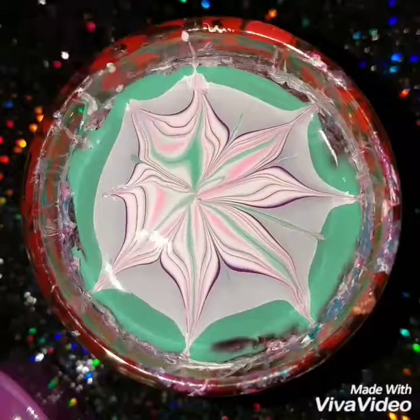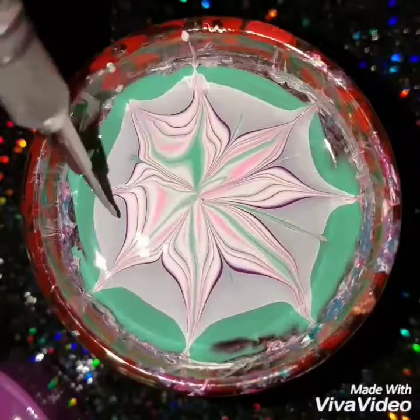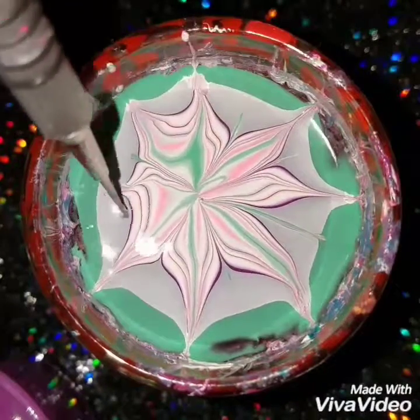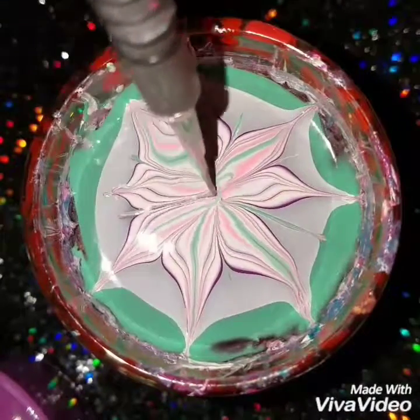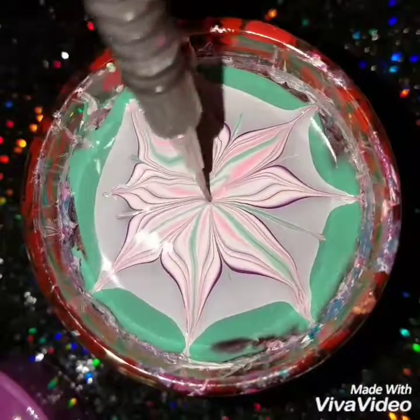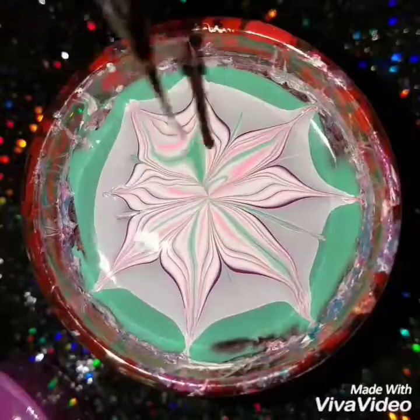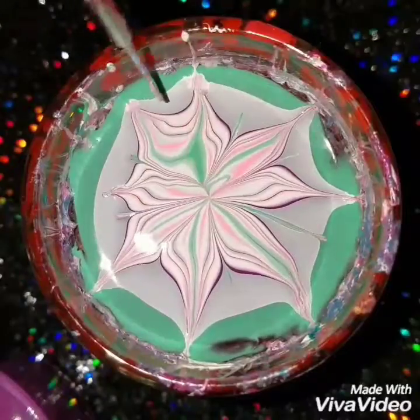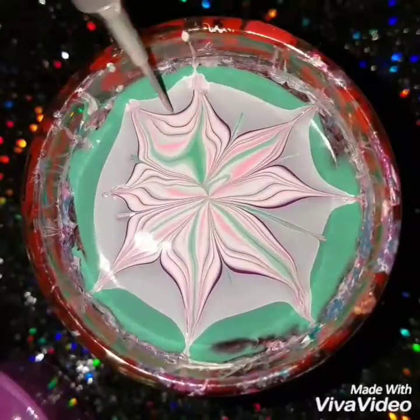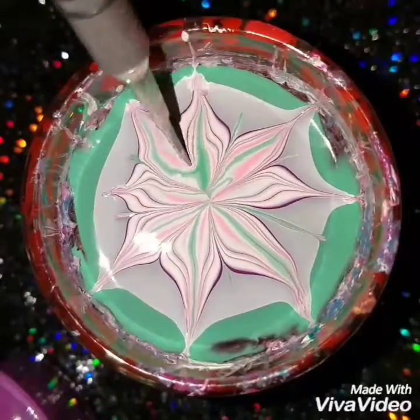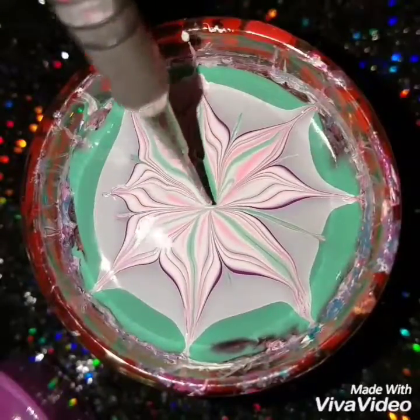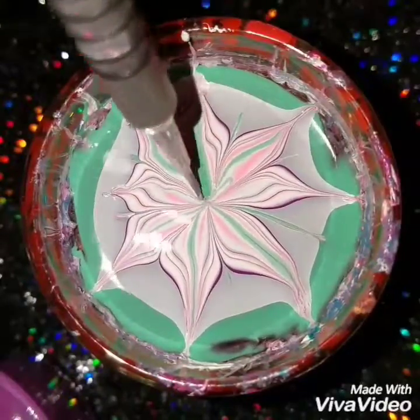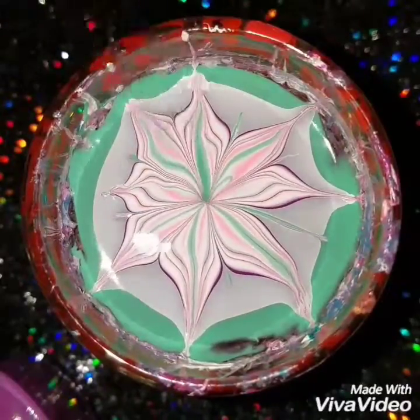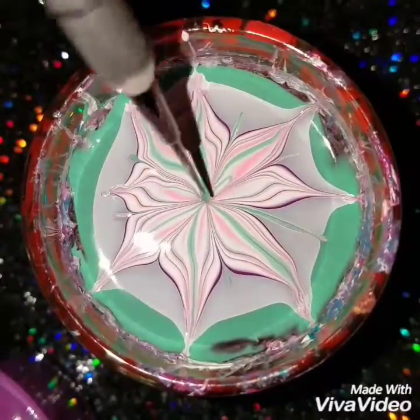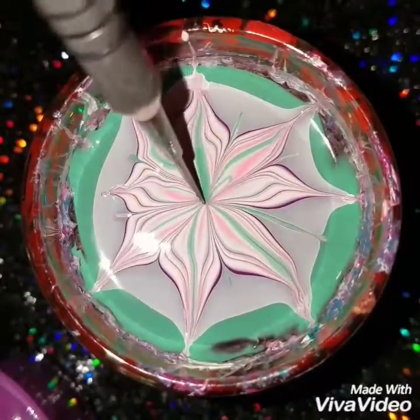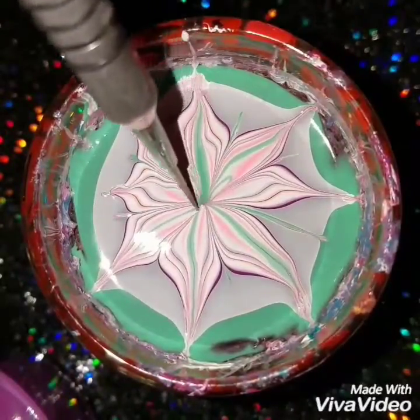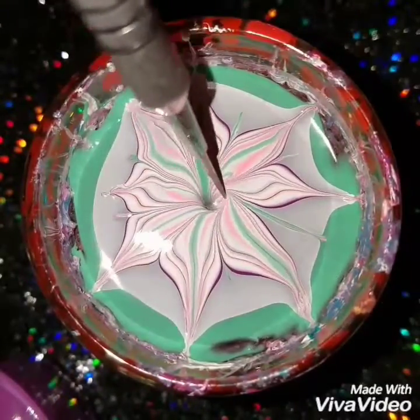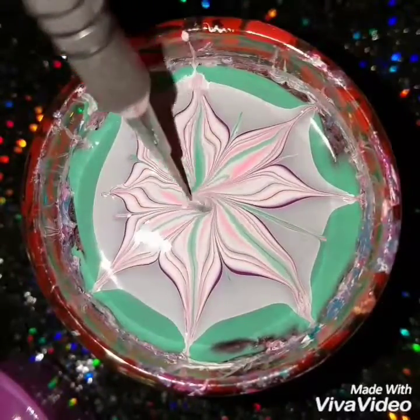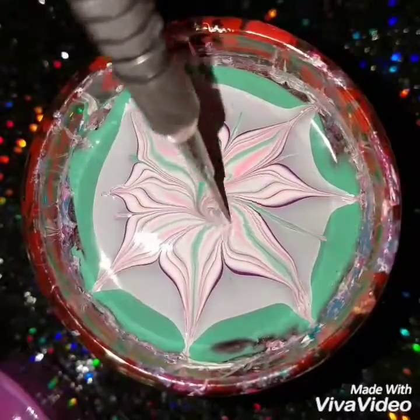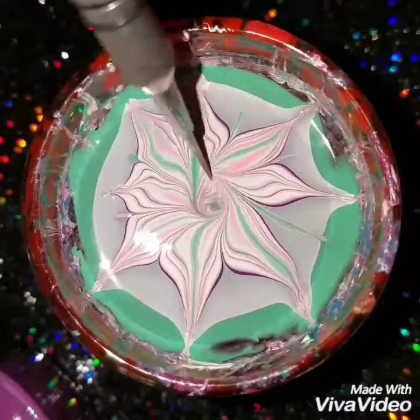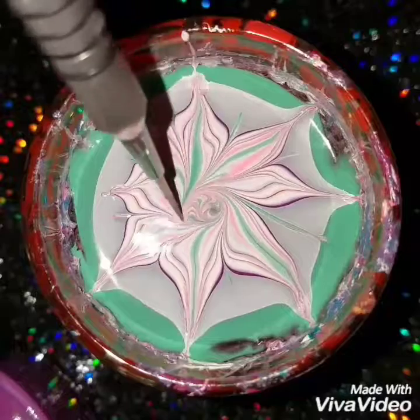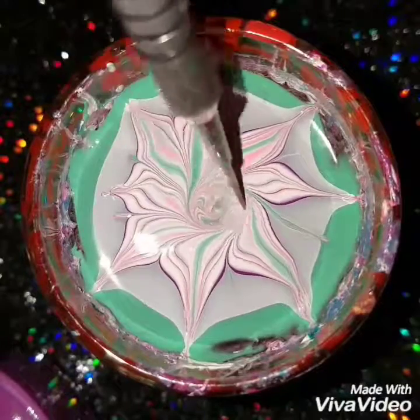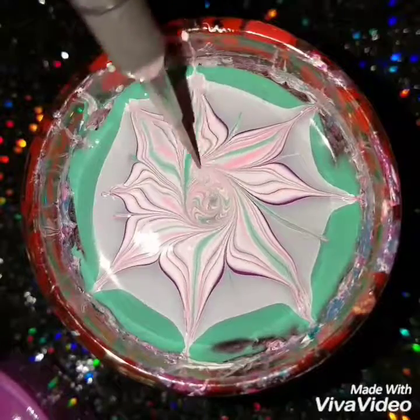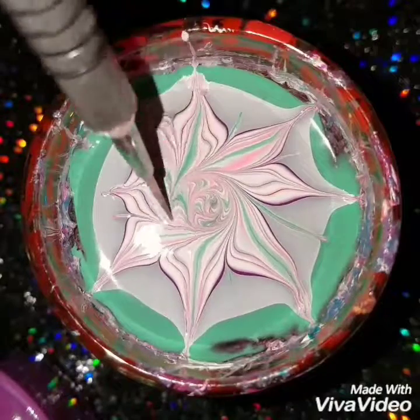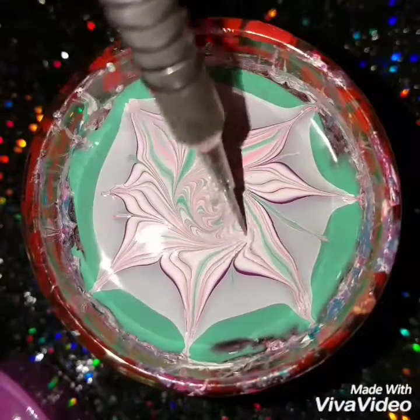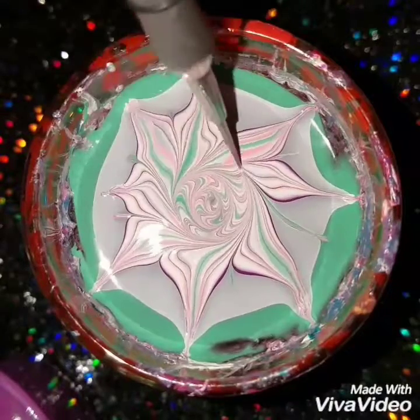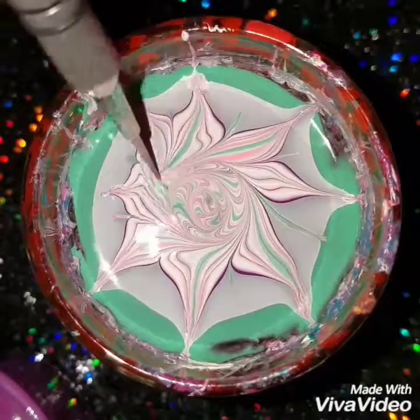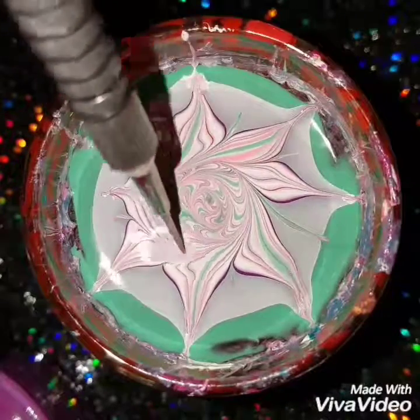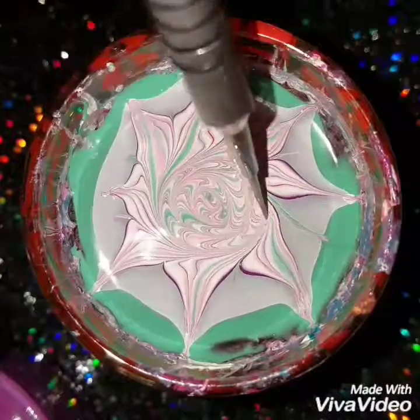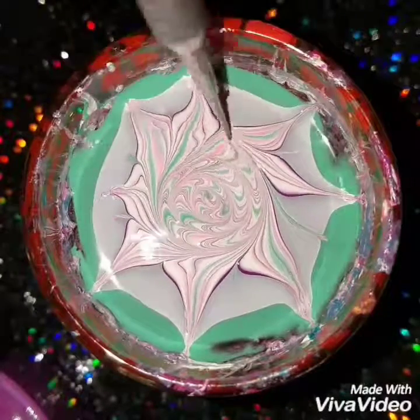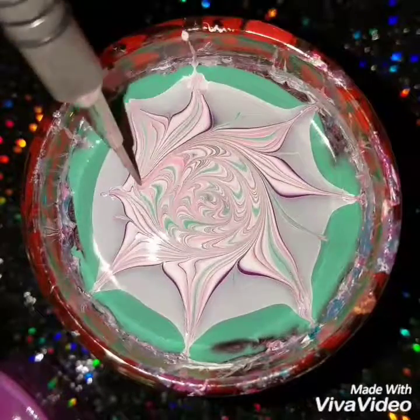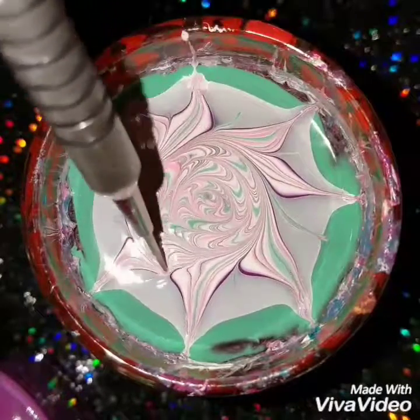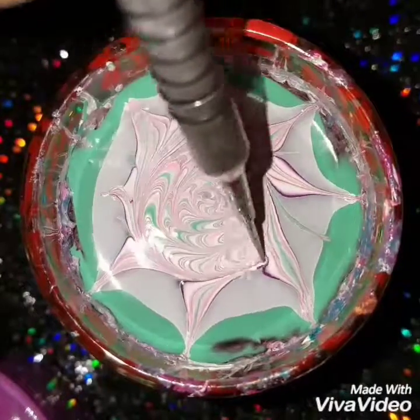You can use anything with a point — a nail dotting tool, a toothpick, anything with a point will do. You don't have to buy a water marbling tool. I decided to just do a swirl — swirls are pretty easy, but you'll have to learn how to do it.